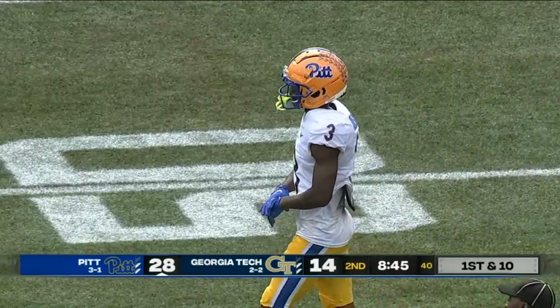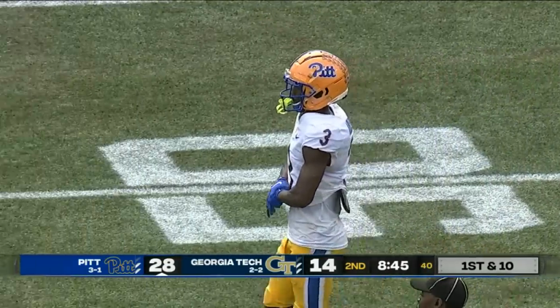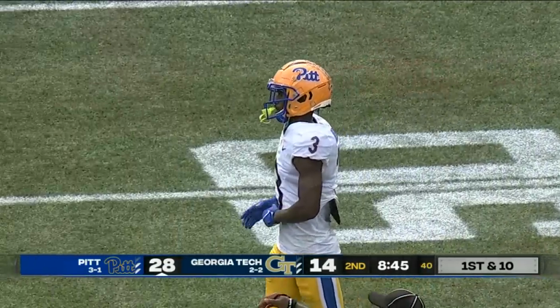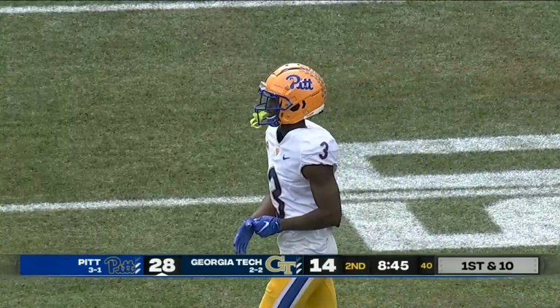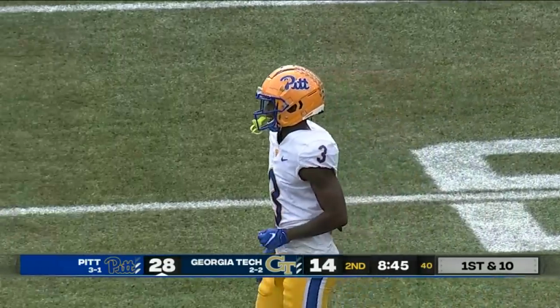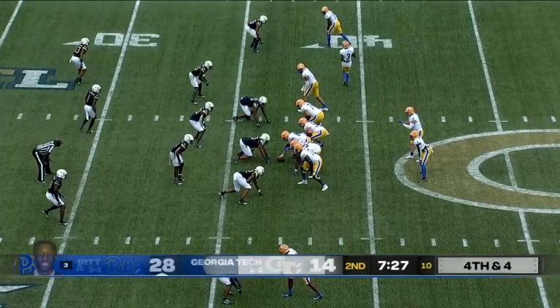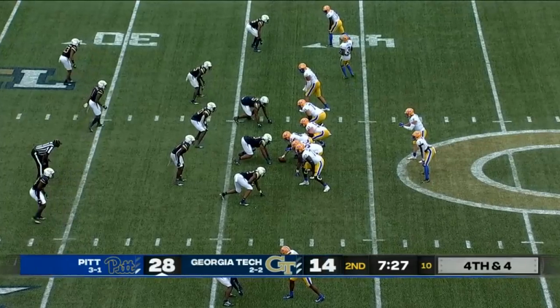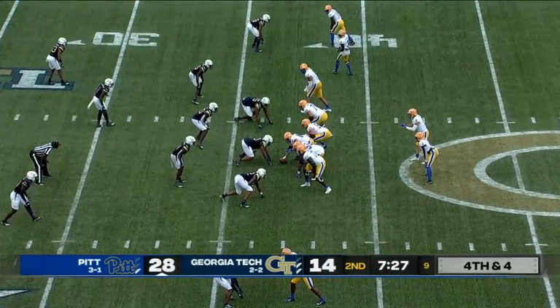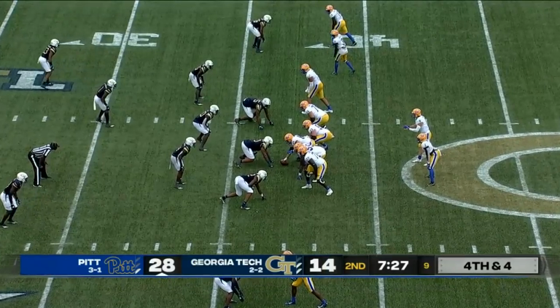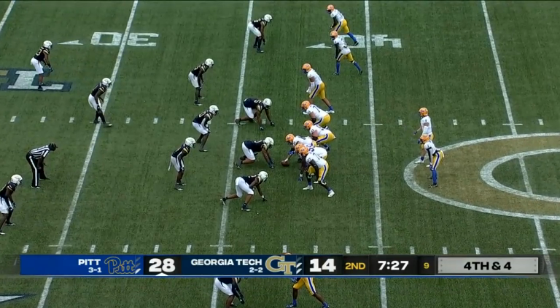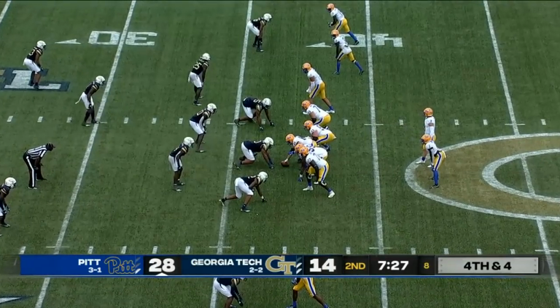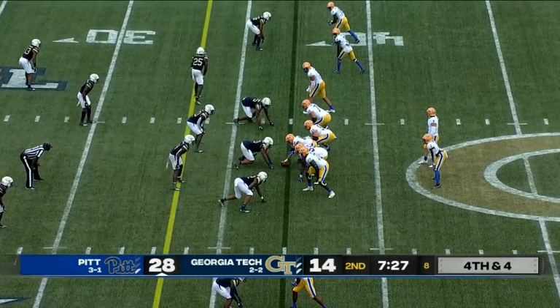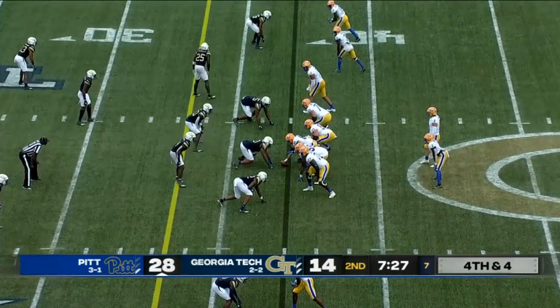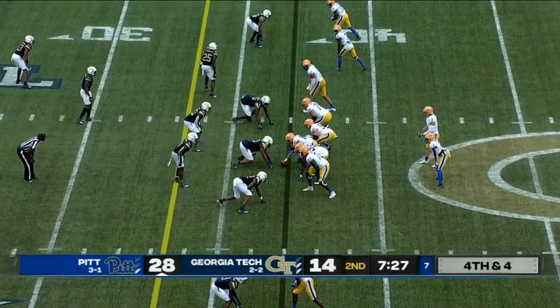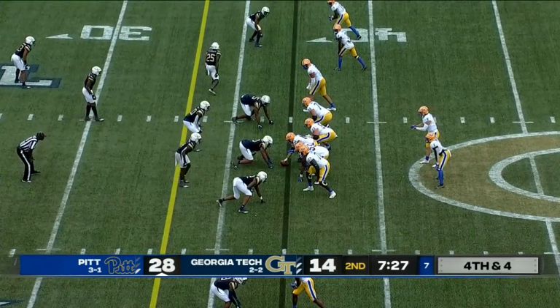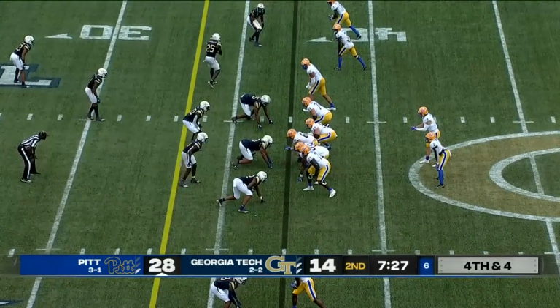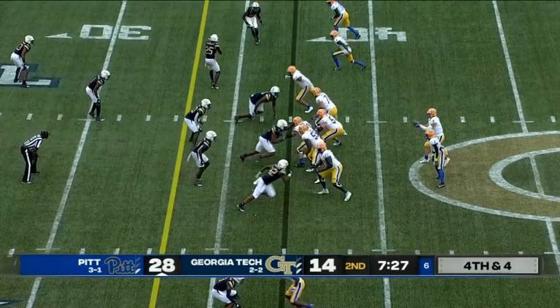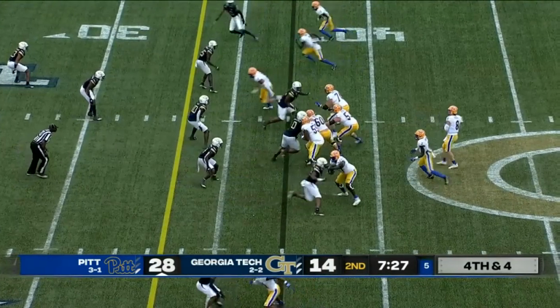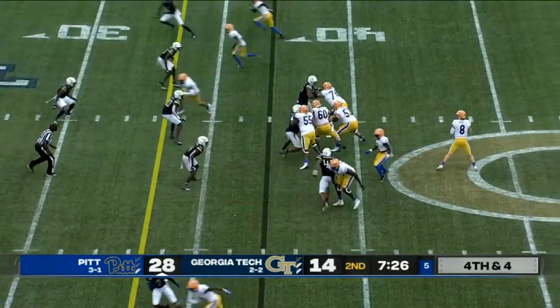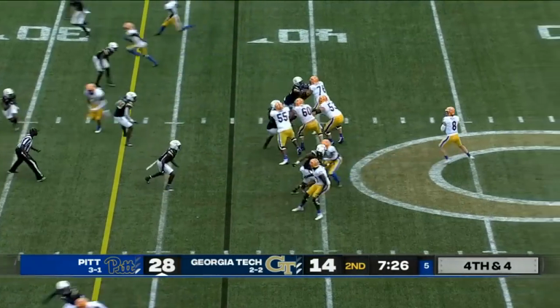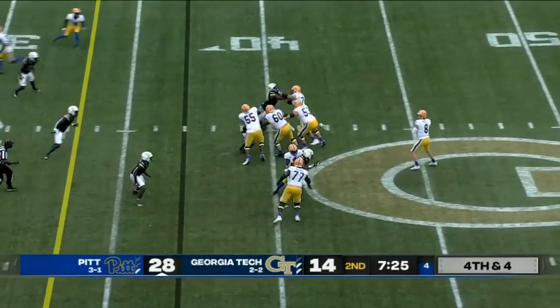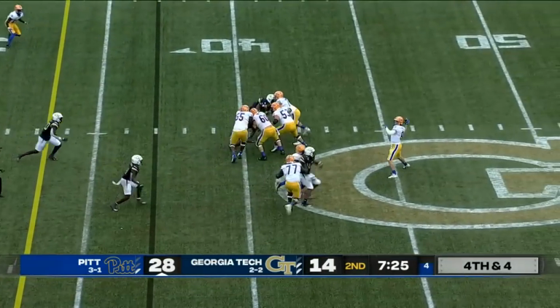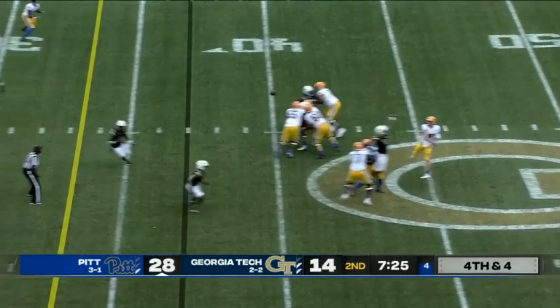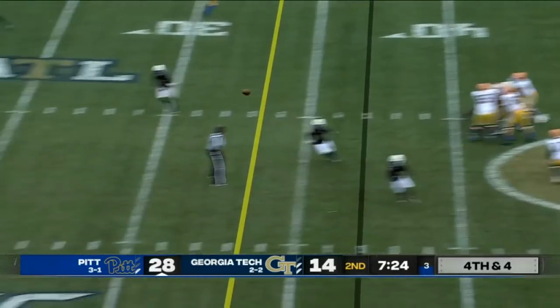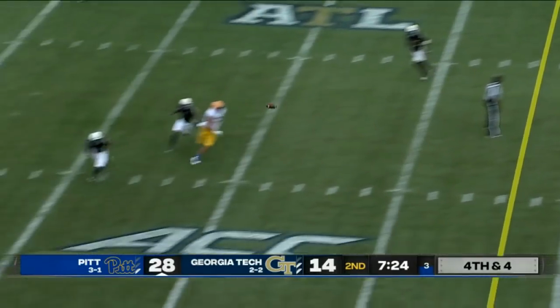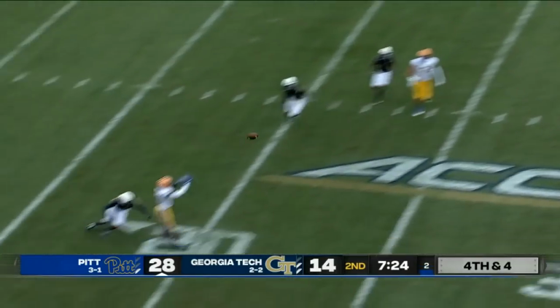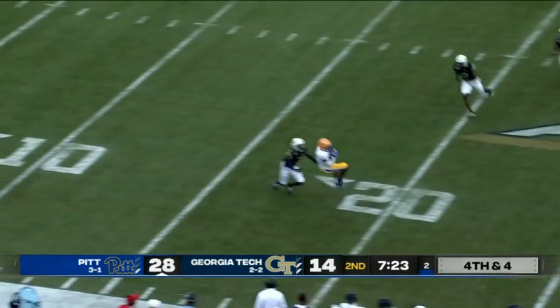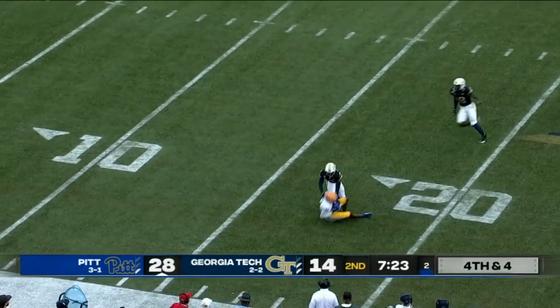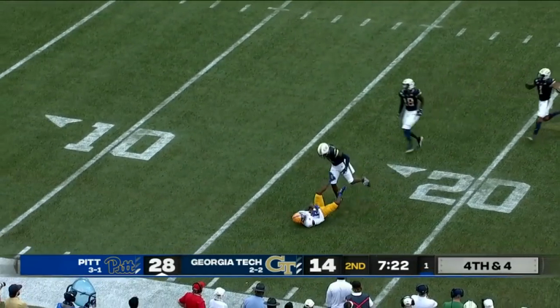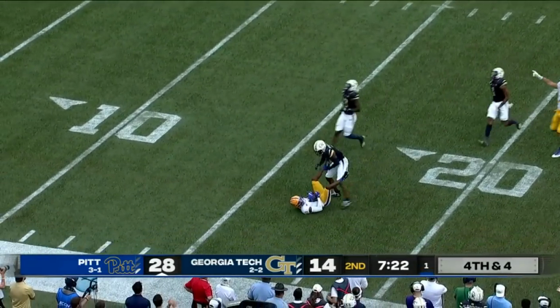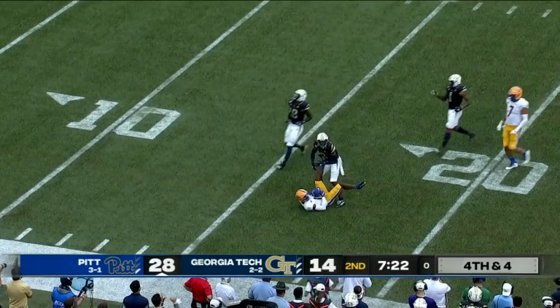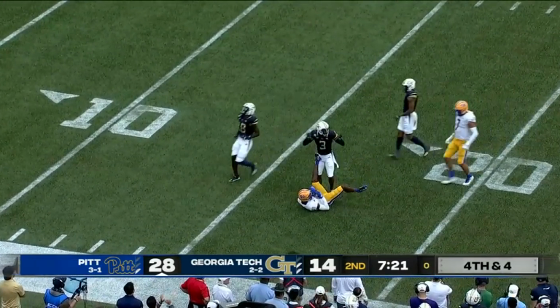25-yard throw. Here's fourth down out of the timeout, Addison in the slot to the top — just motioned out of the backfield. Here's Pickett looking left for Mack, come back, caught it — first down at the 17.